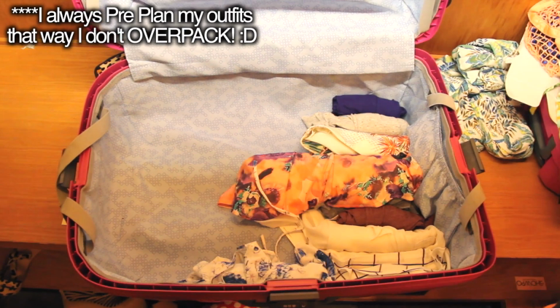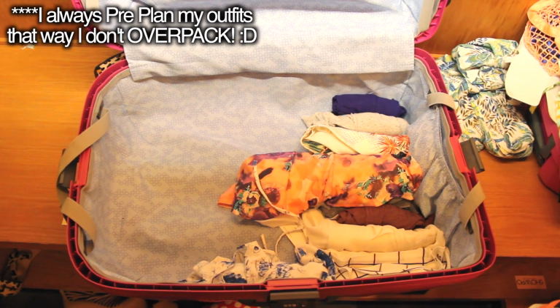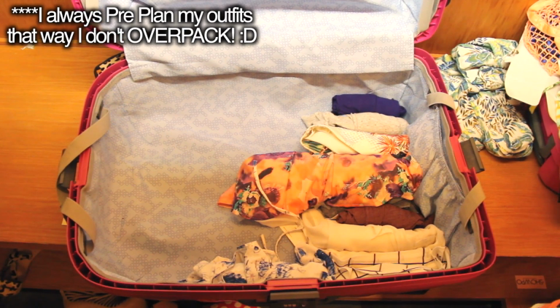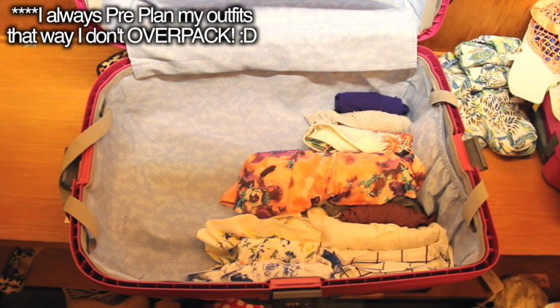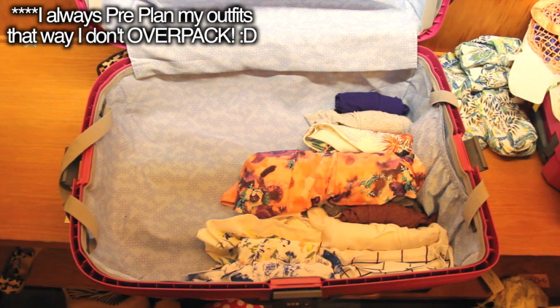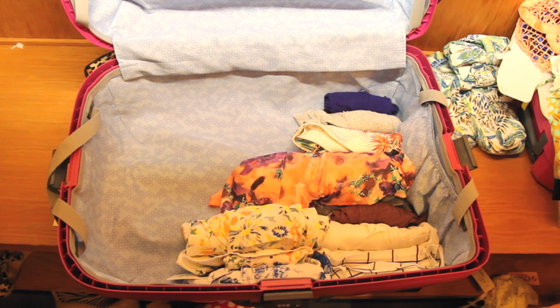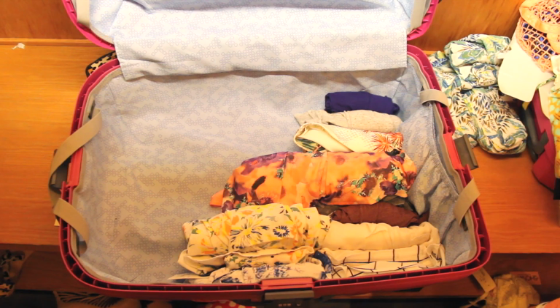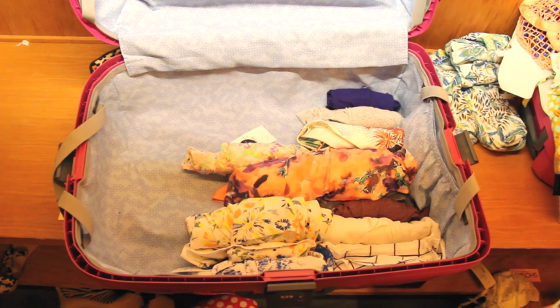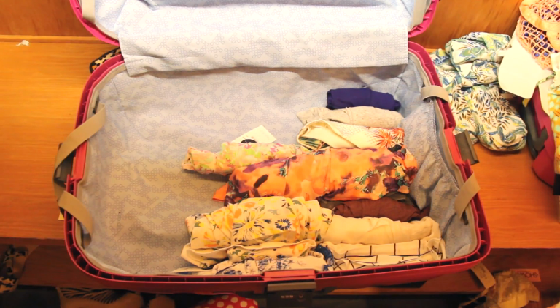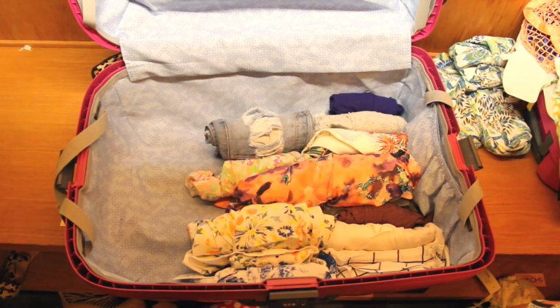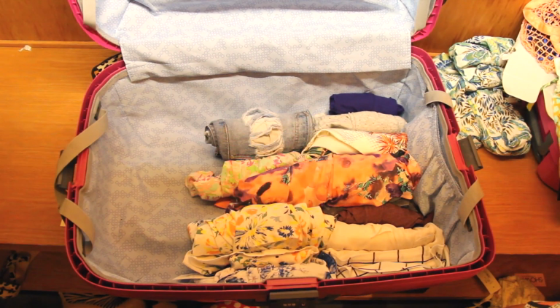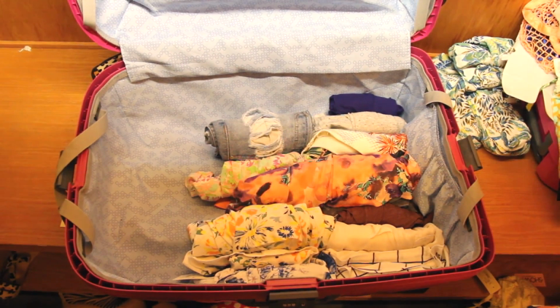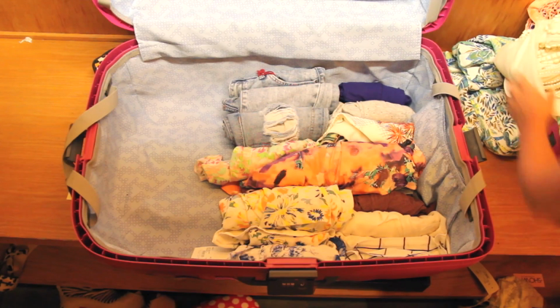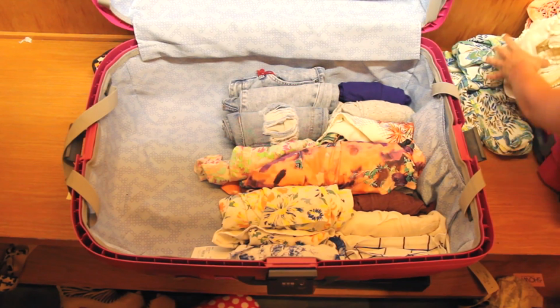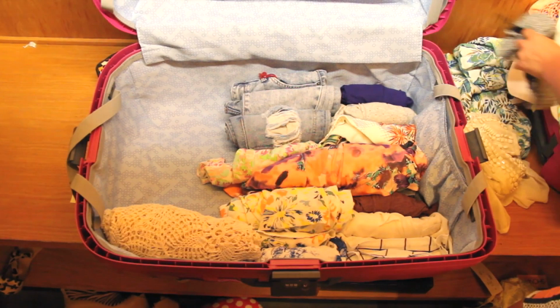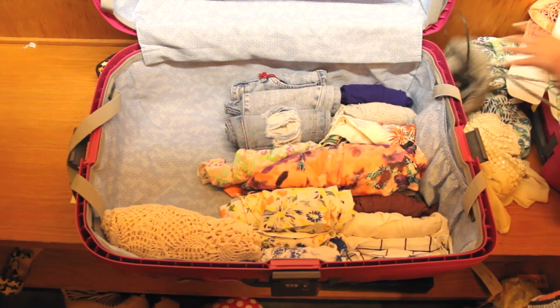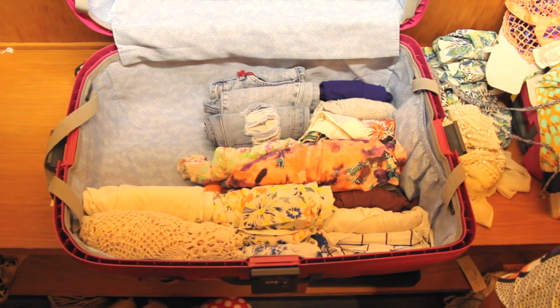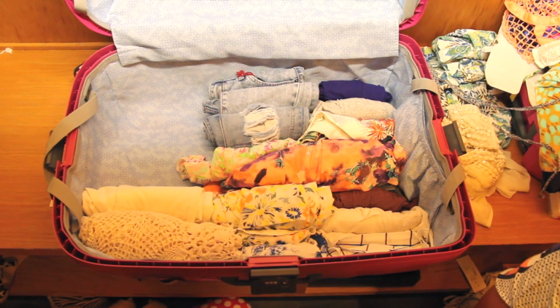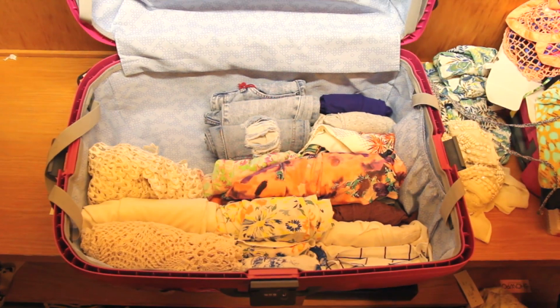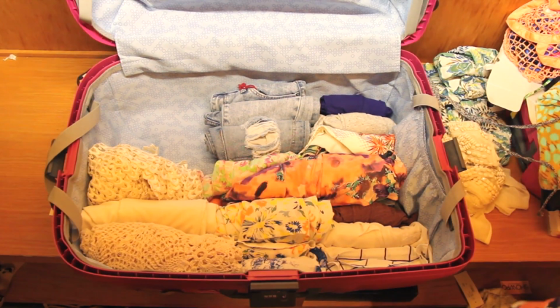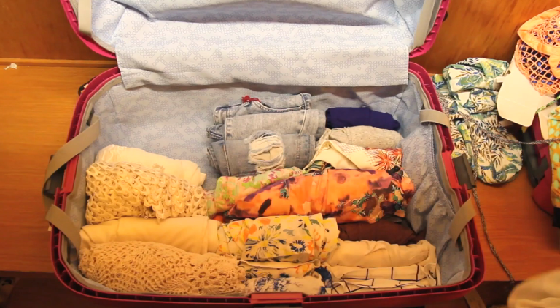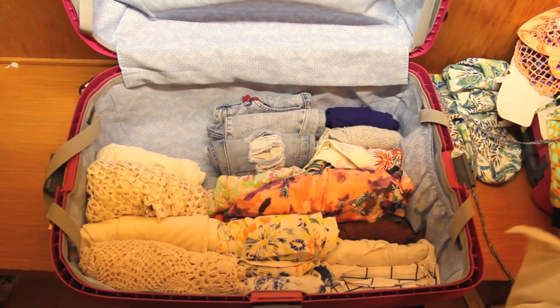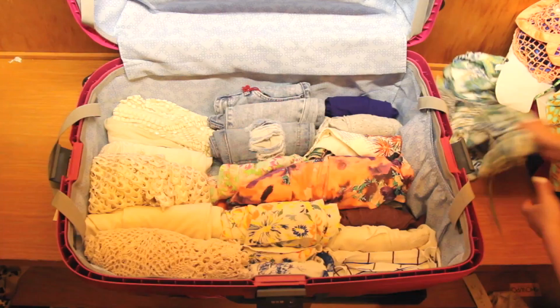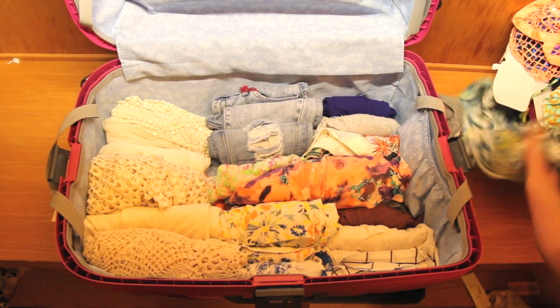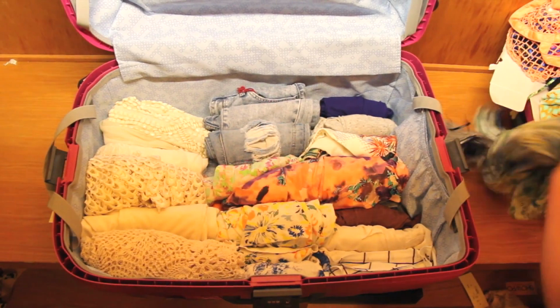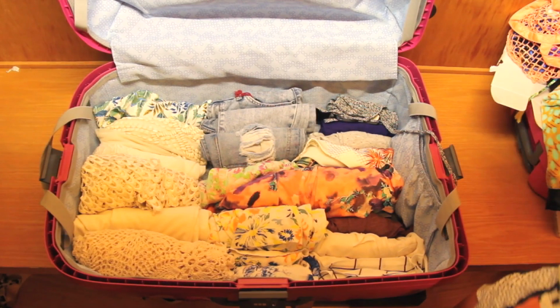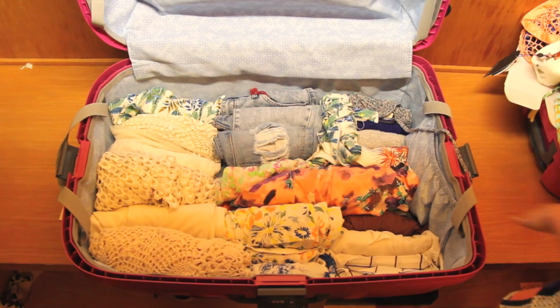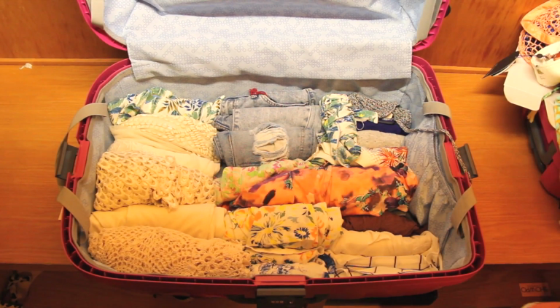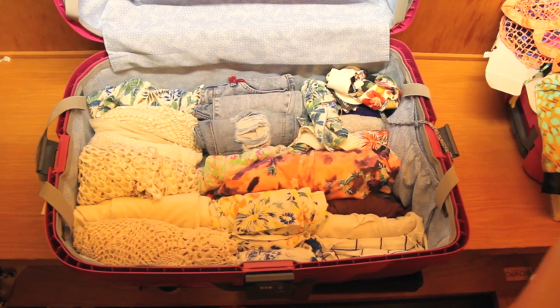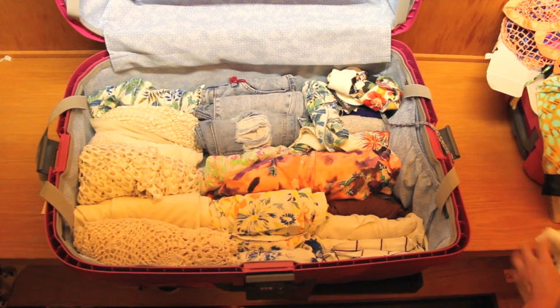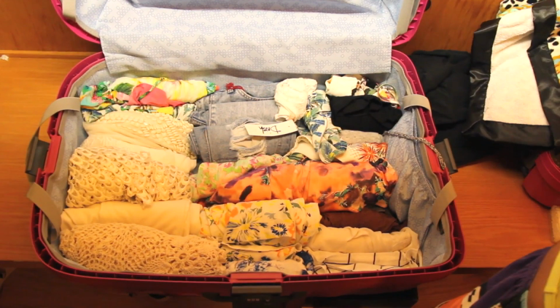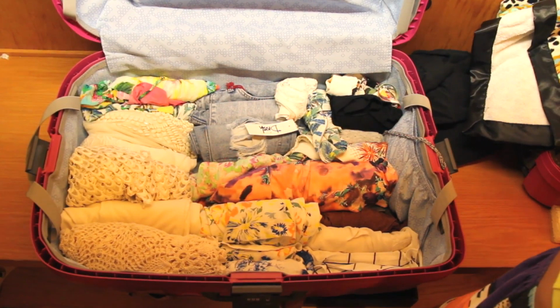One of the things that I like to do is roll up all of my clothes. I think it saves a lot of space in my suitcase and also it prevents it from getting all creased. So that's definitely one of the tips that I have for you guys.